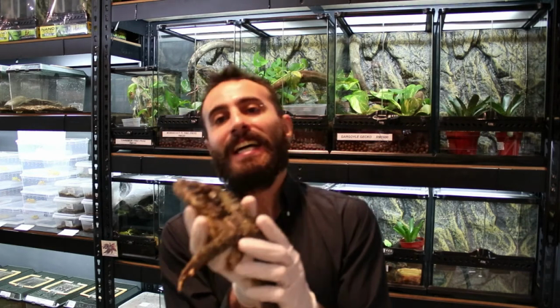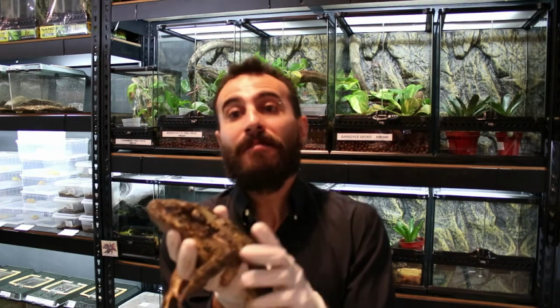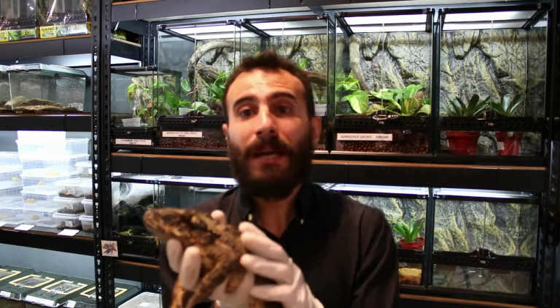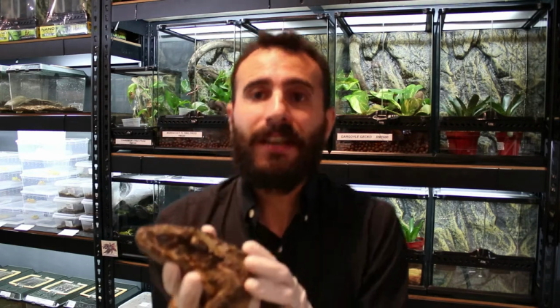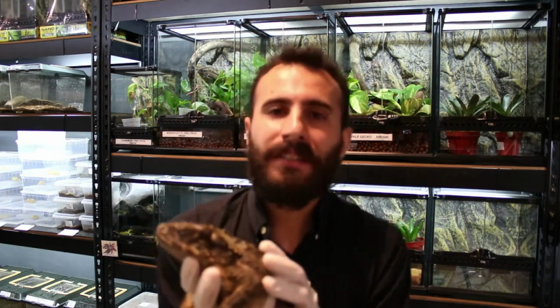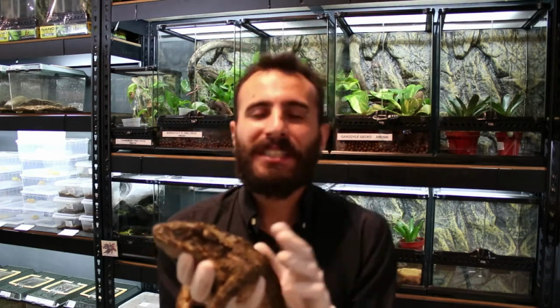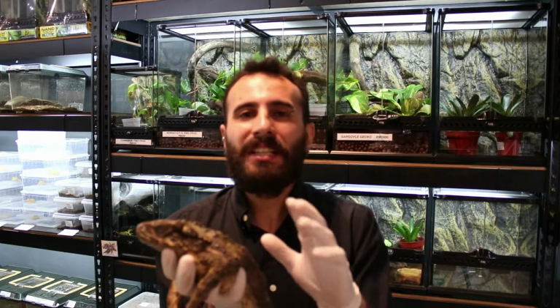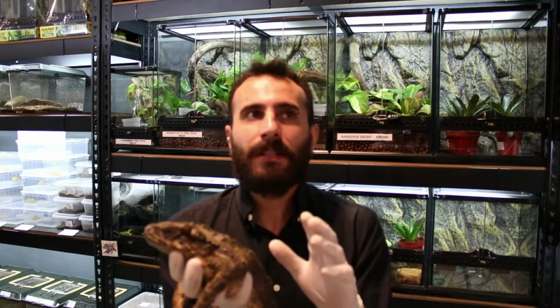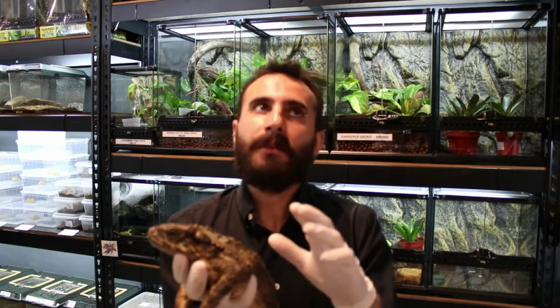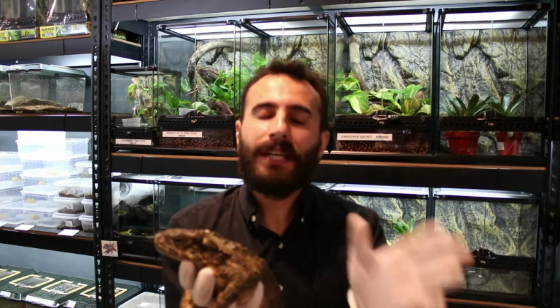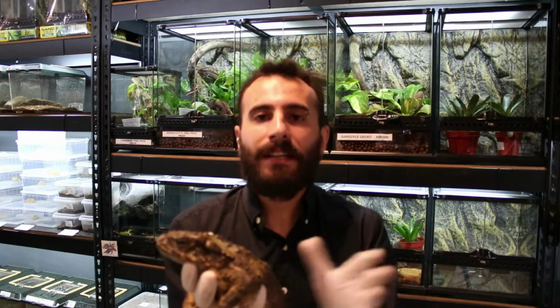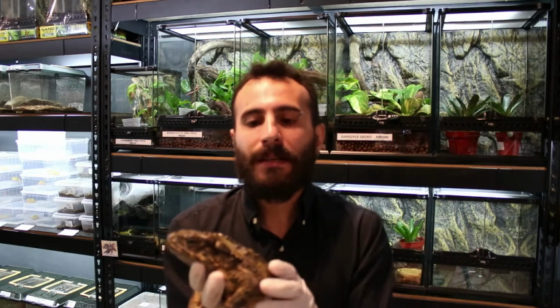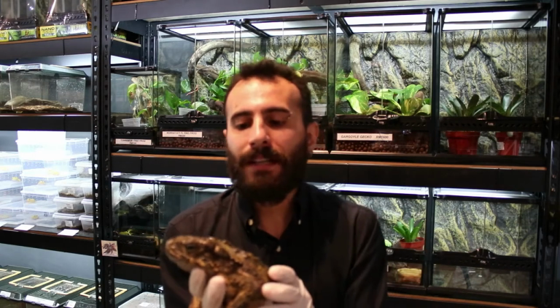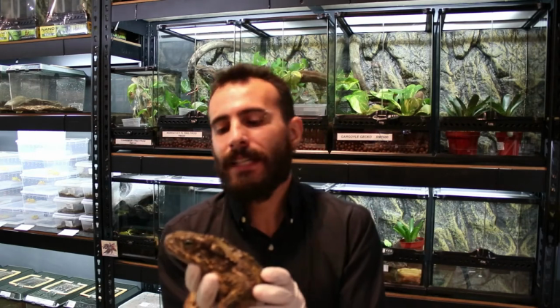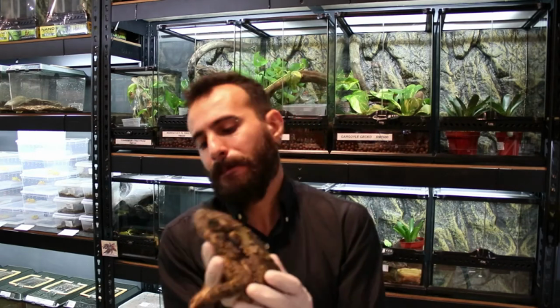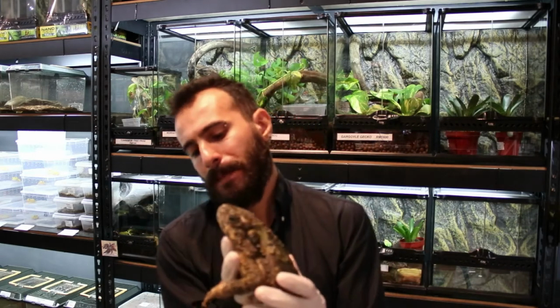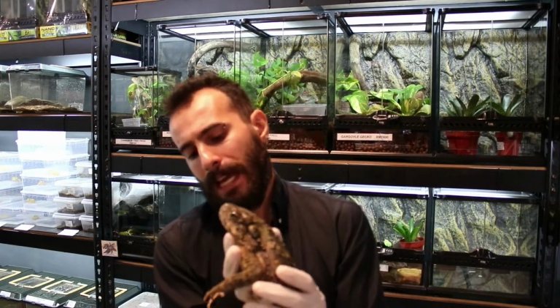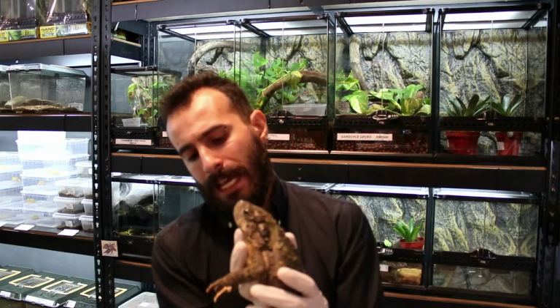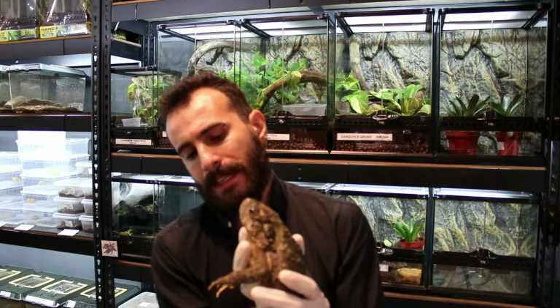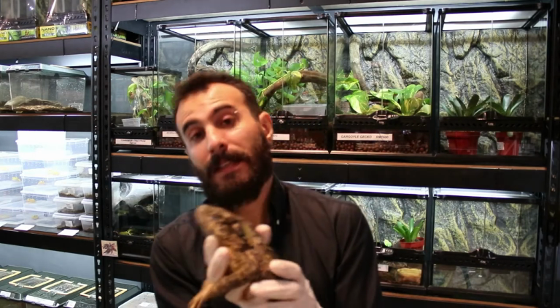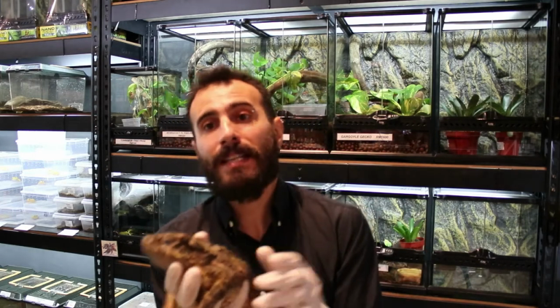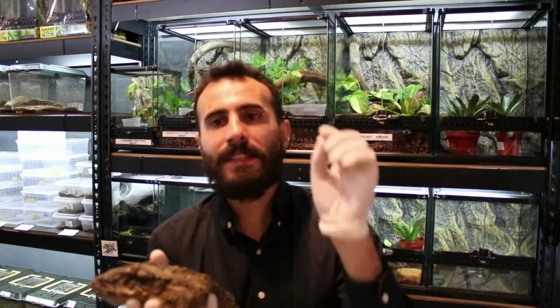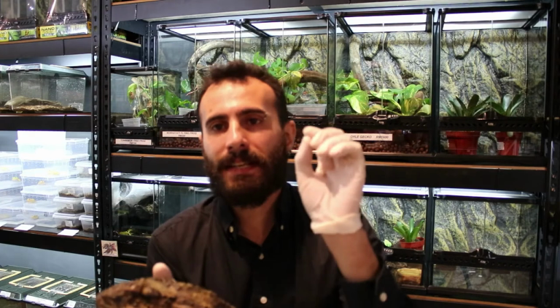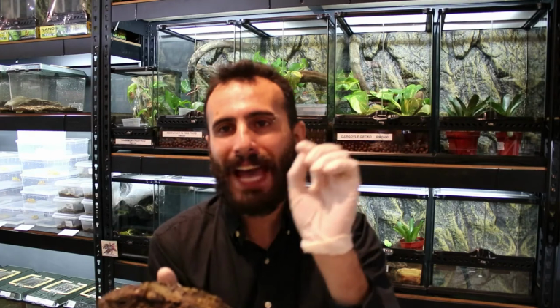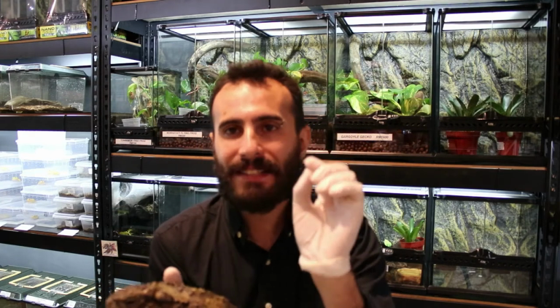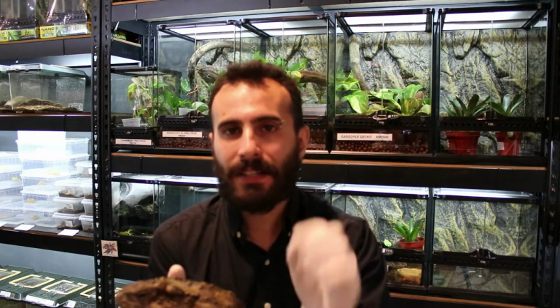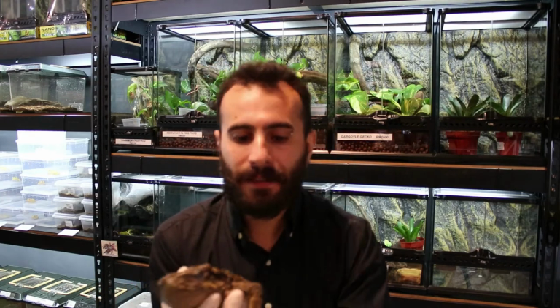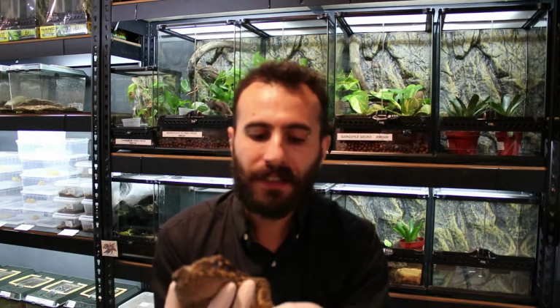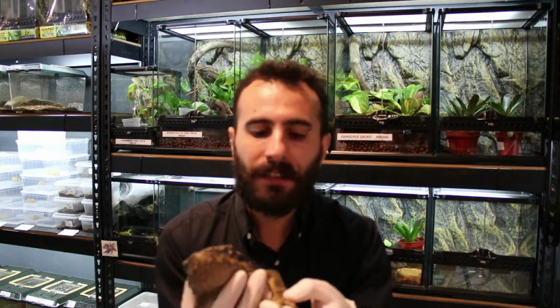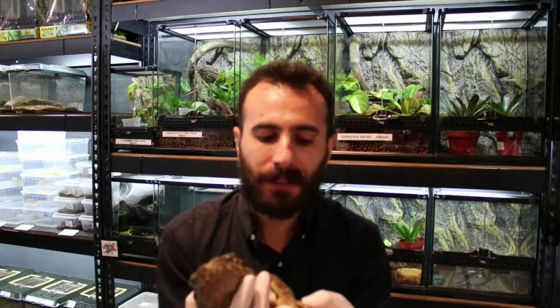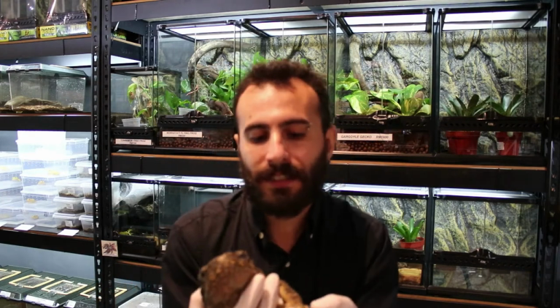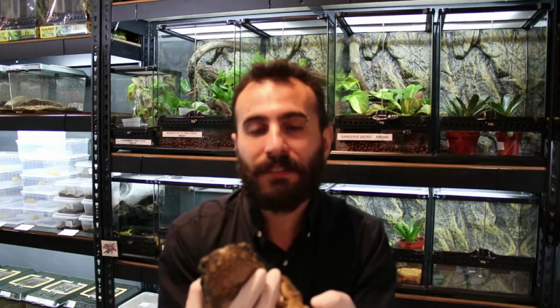Females are slightly bigger than males. The males have a pad on the finger, but this one is a female.